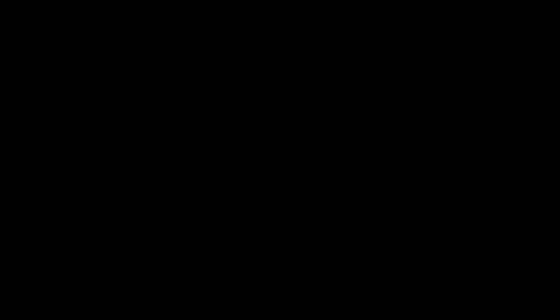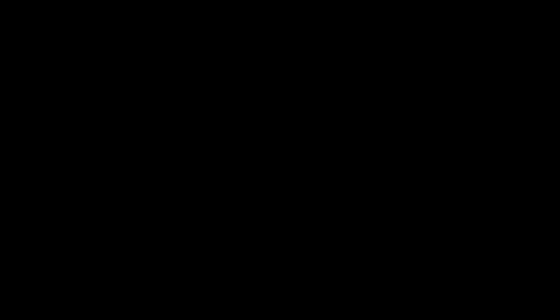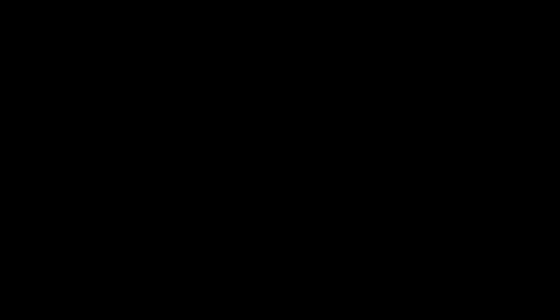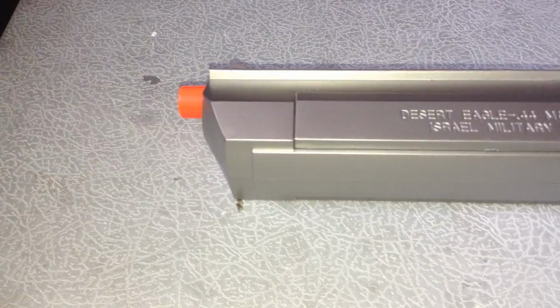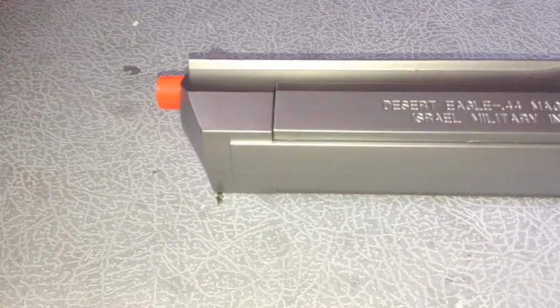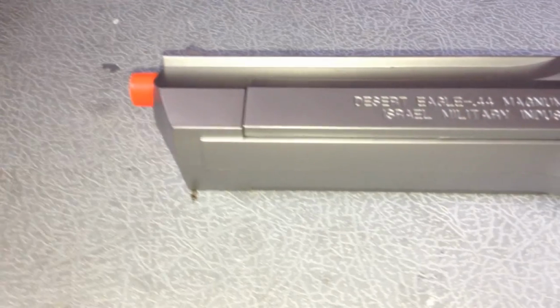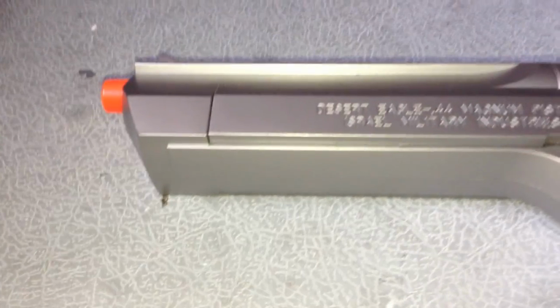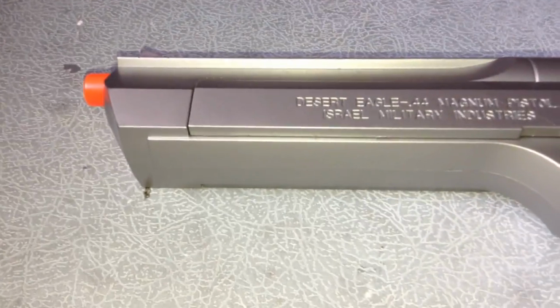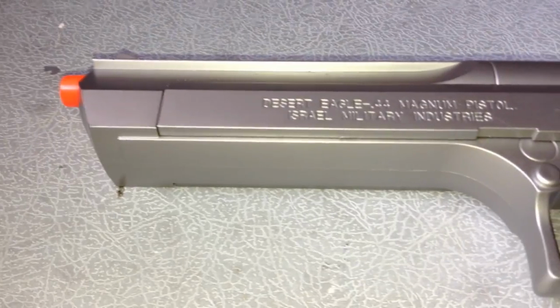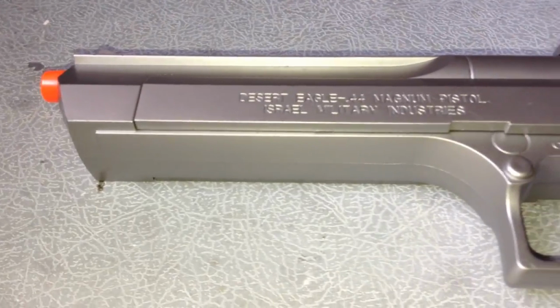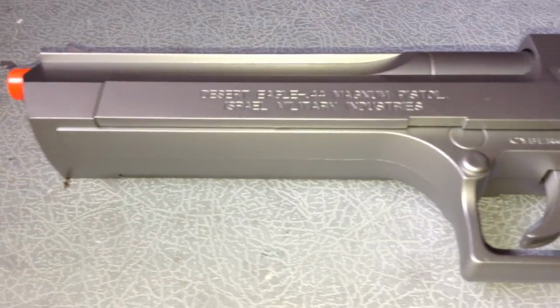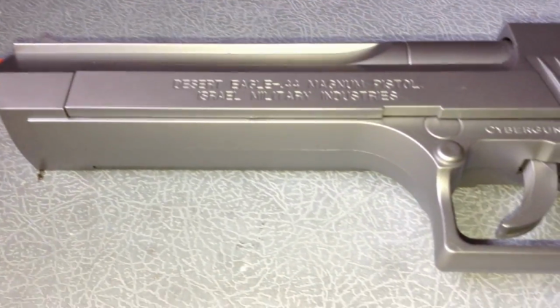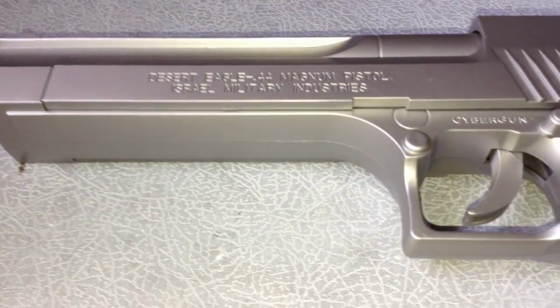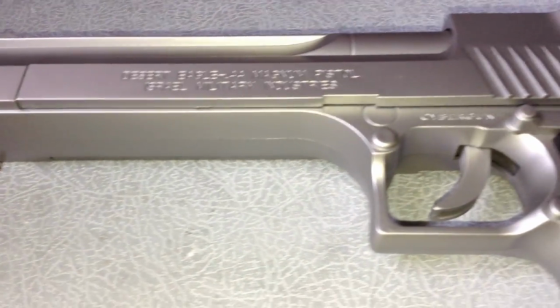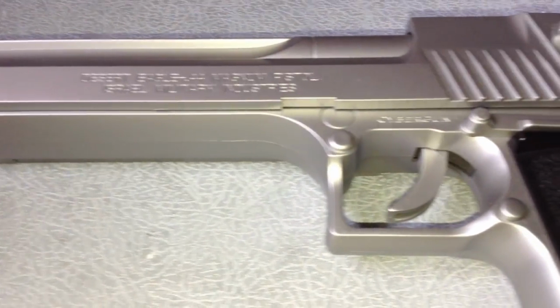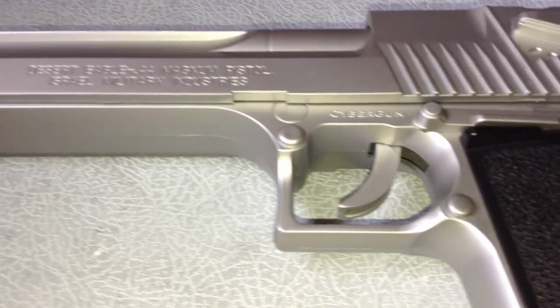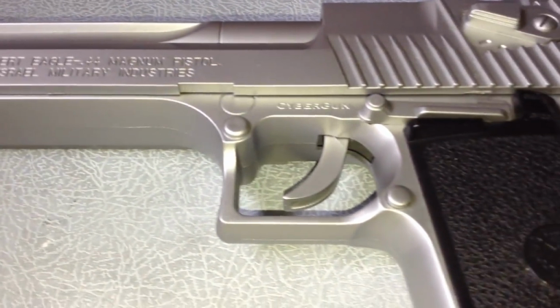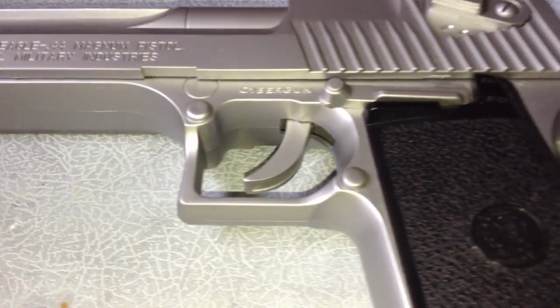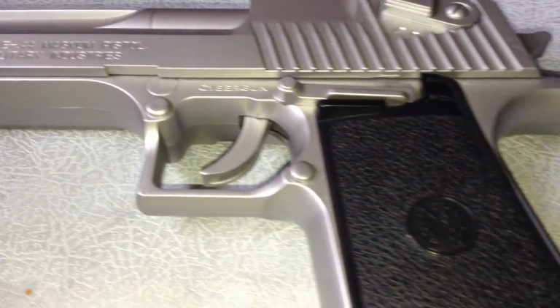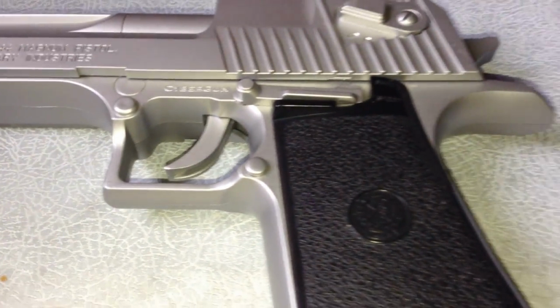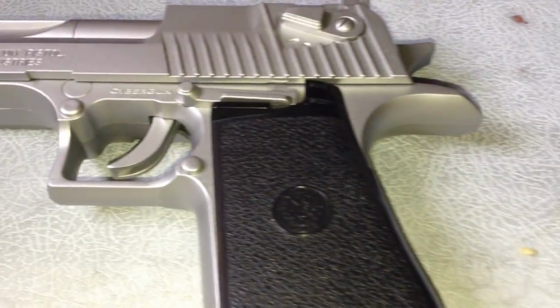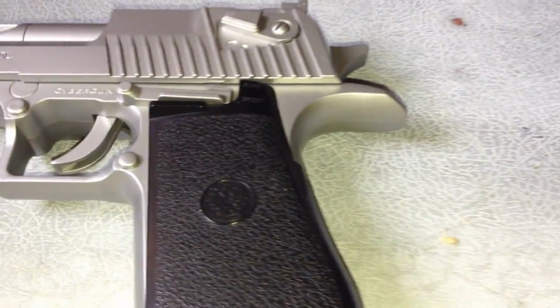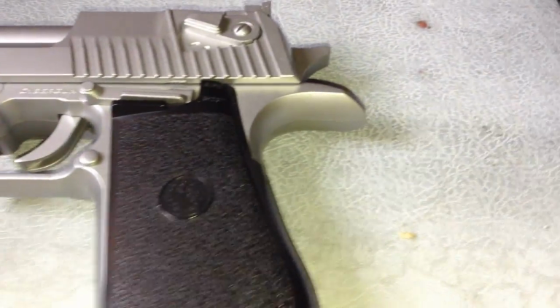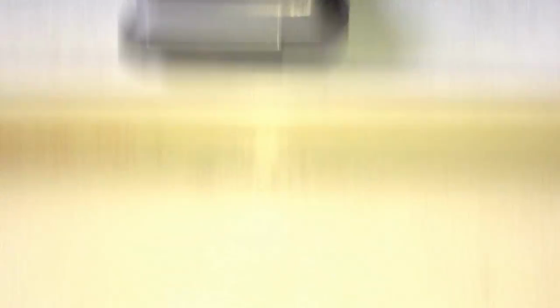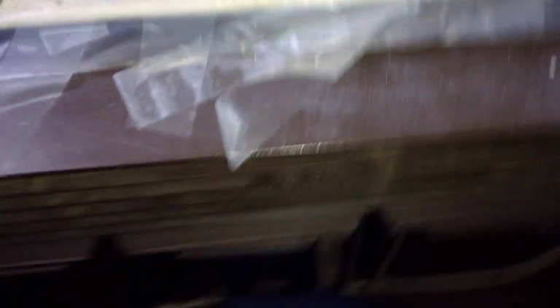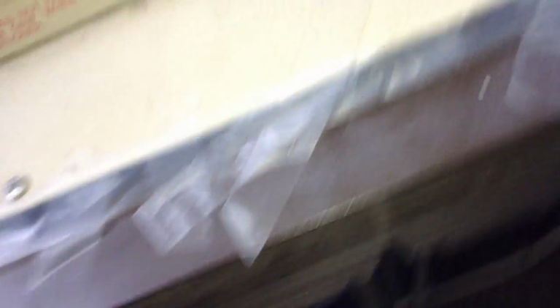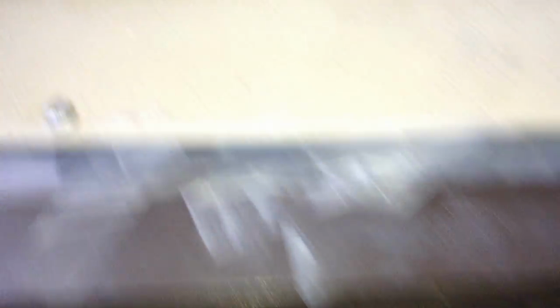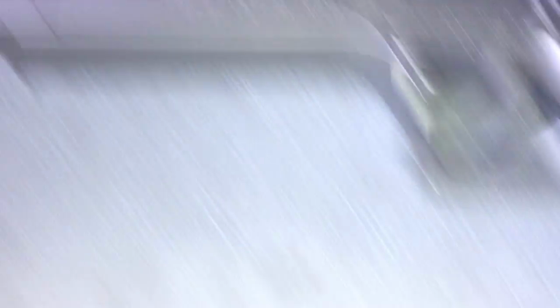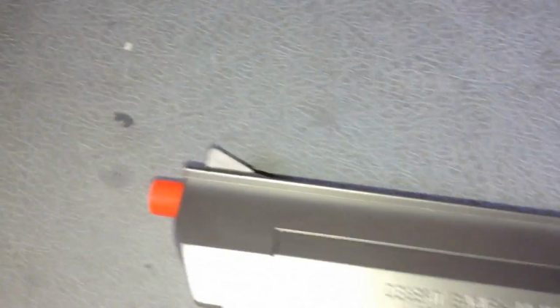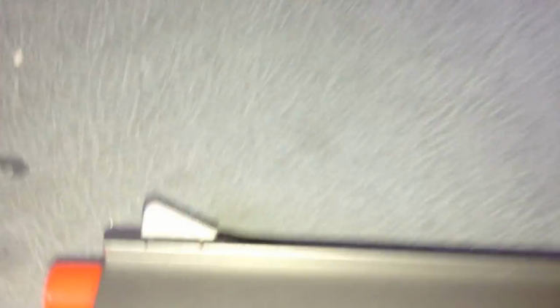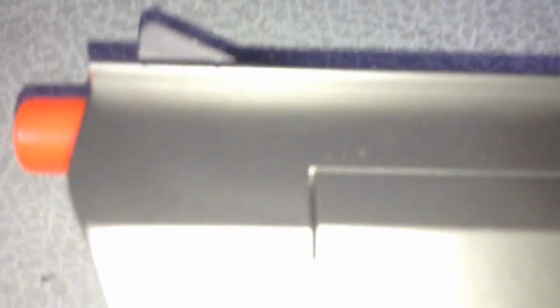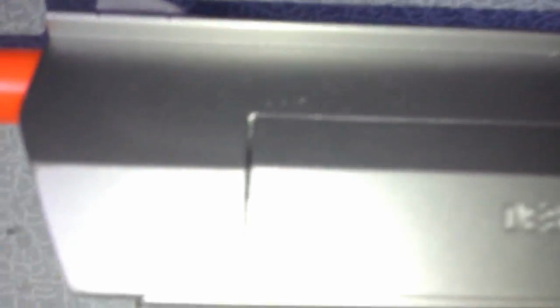Today we'll be reviewing the Soft Air Desert Eagle spring airsoft gun. I purchased this at Air Splat for $21.99, and if you use the coupon code 'Splinter Cell' you get 20% off.